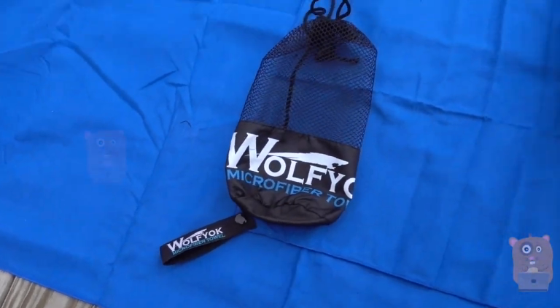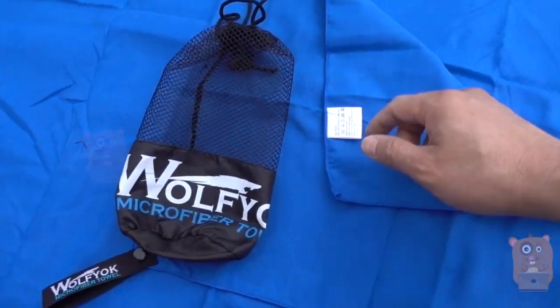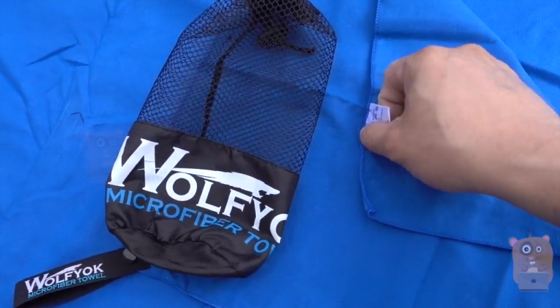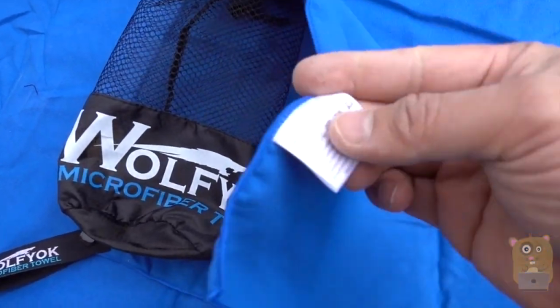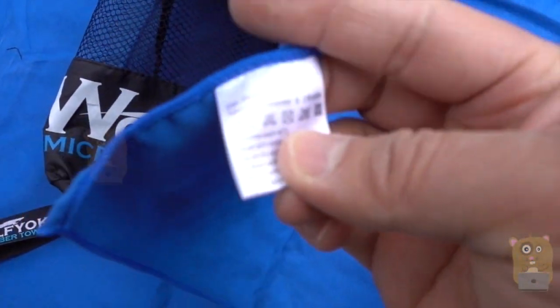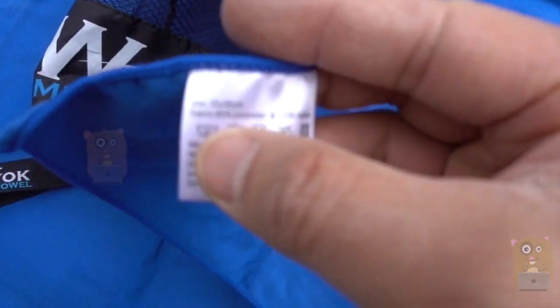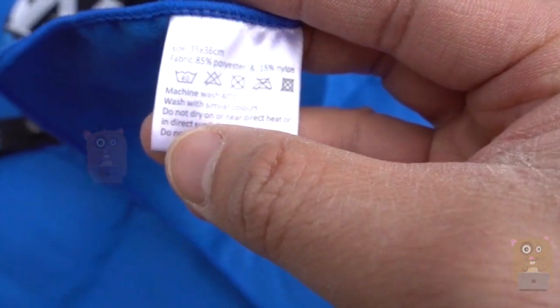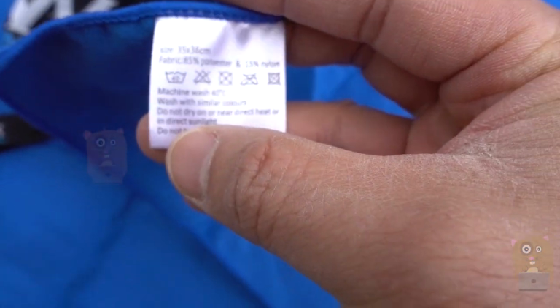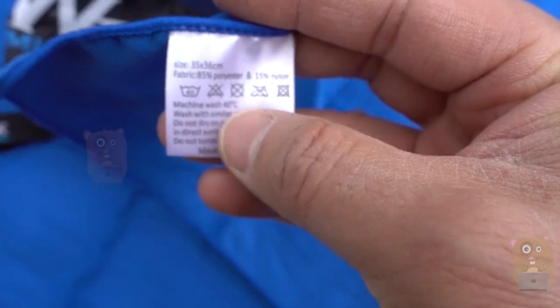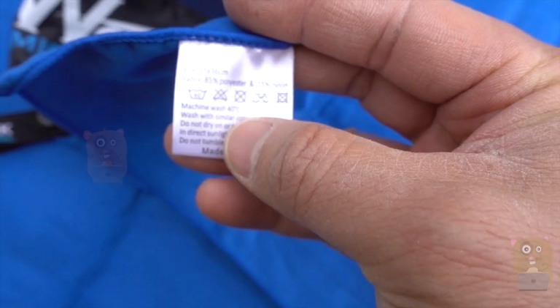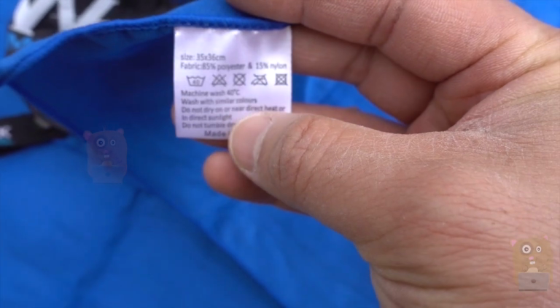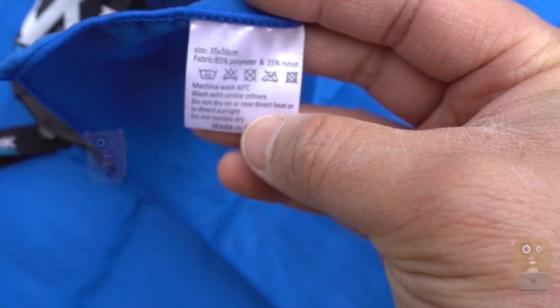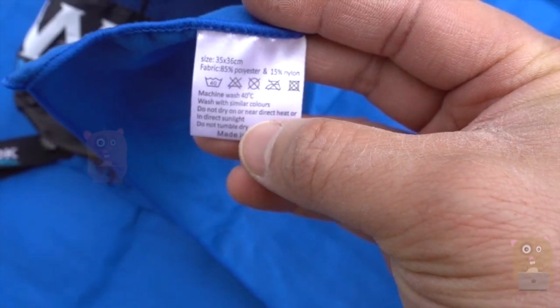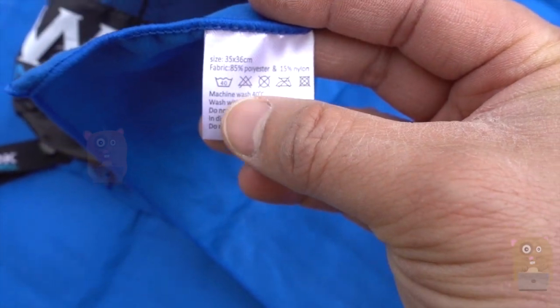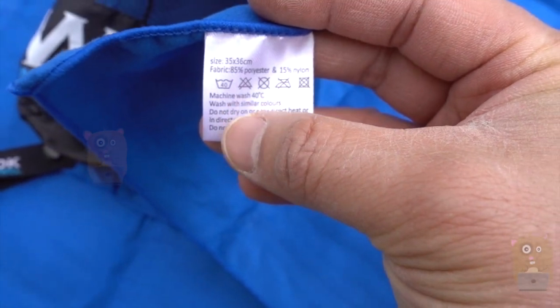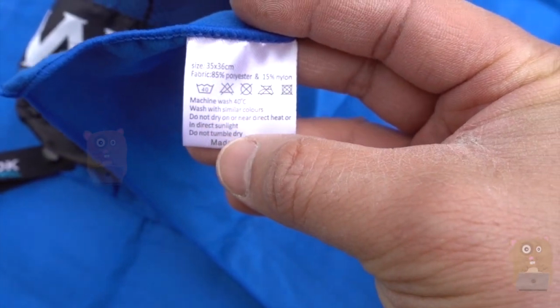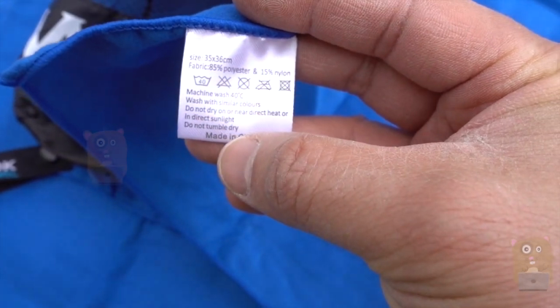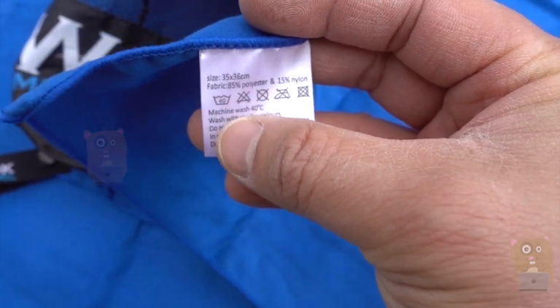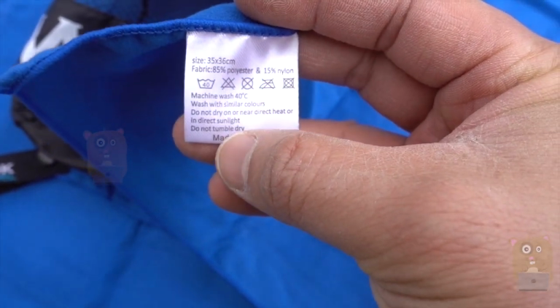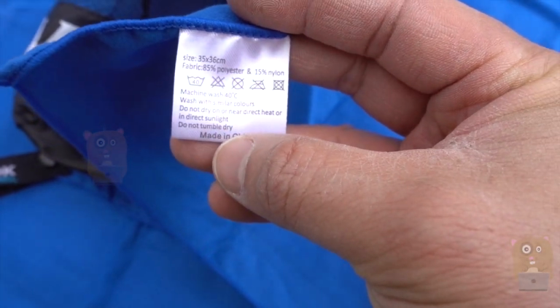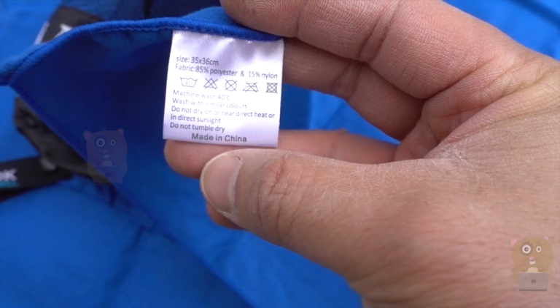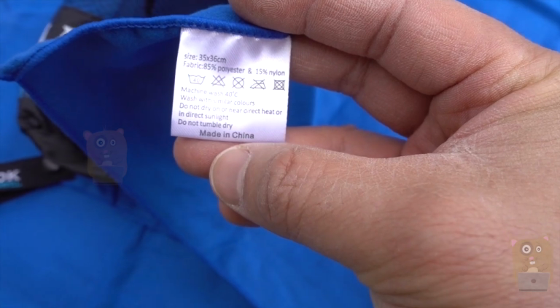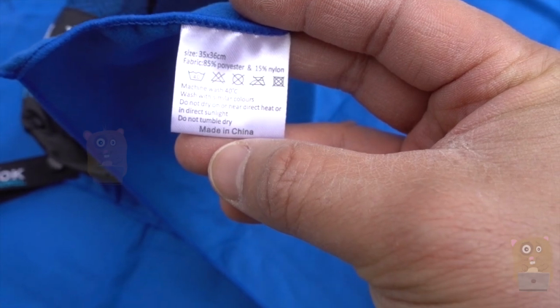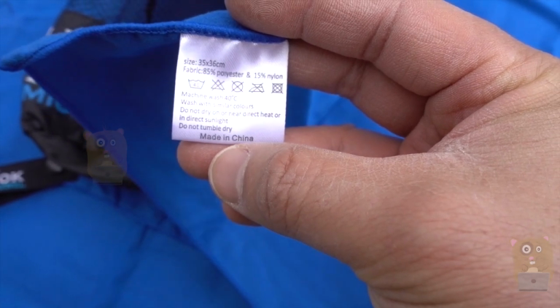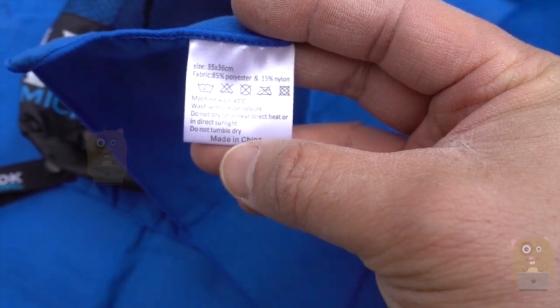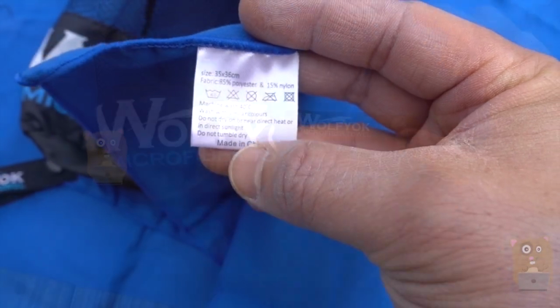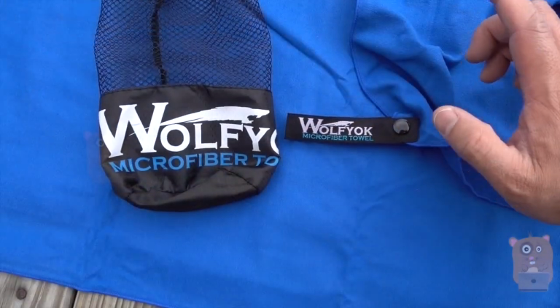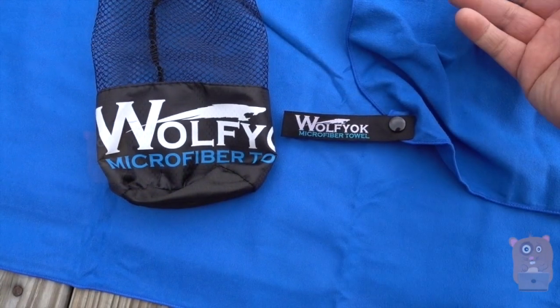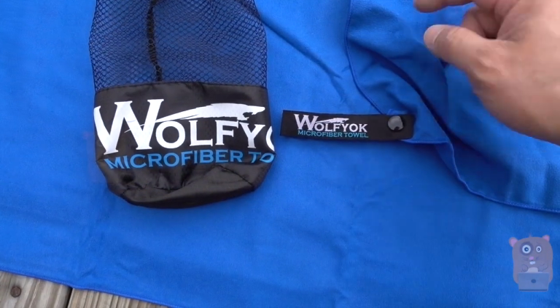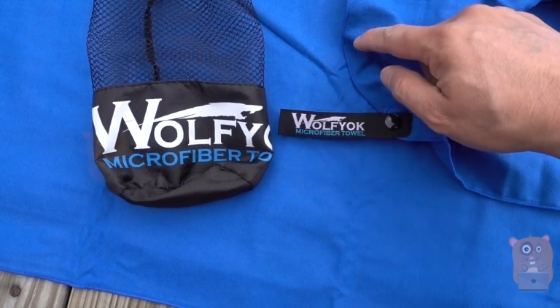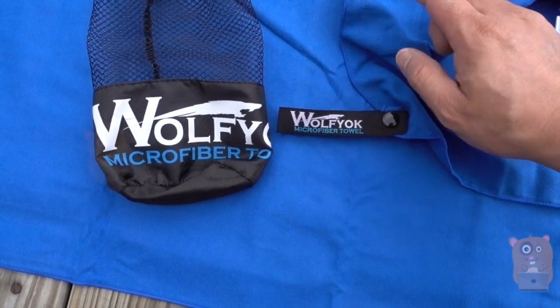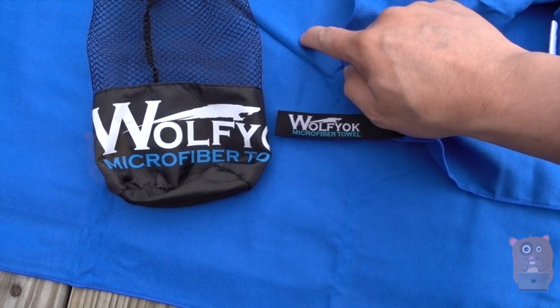Let me show the material and also the care instructions printed on here. Just machine wash, don't dry it with a dryer — do not tumble dry. This comes in three different colors: gray, pink, and blue.